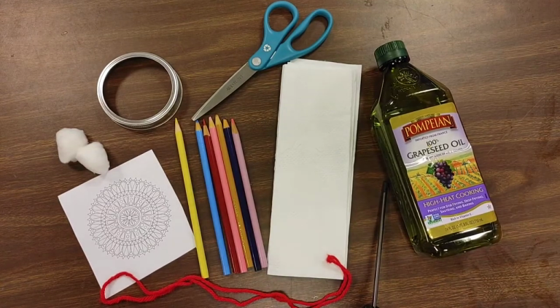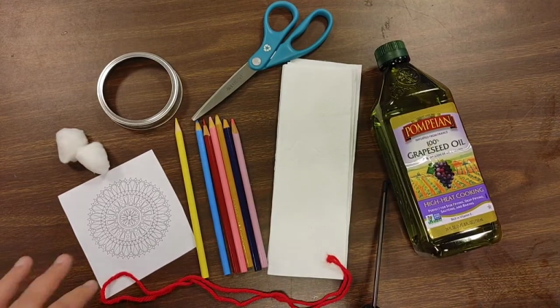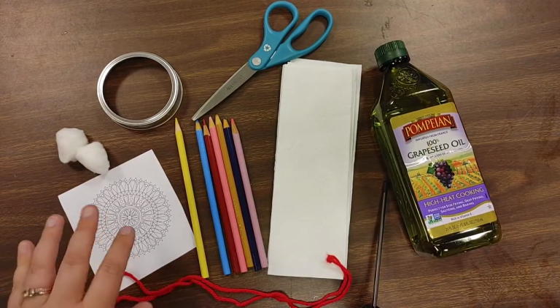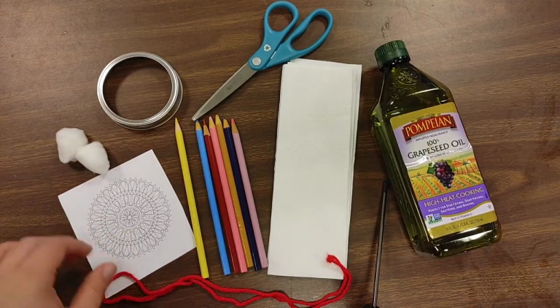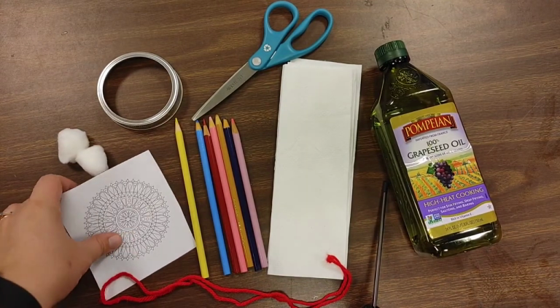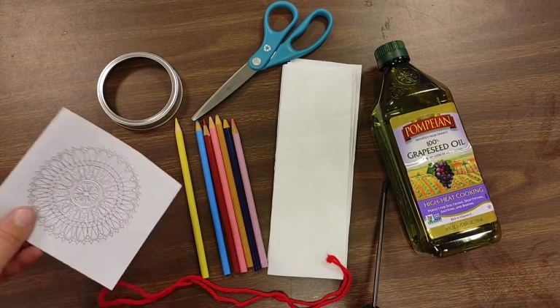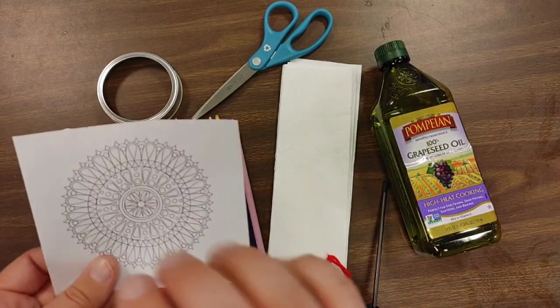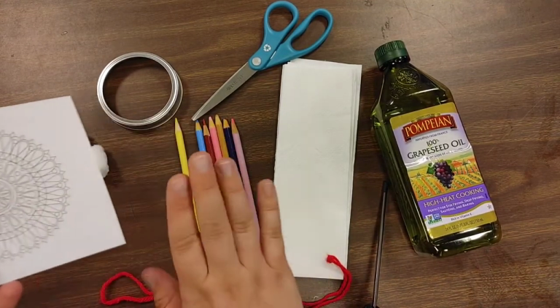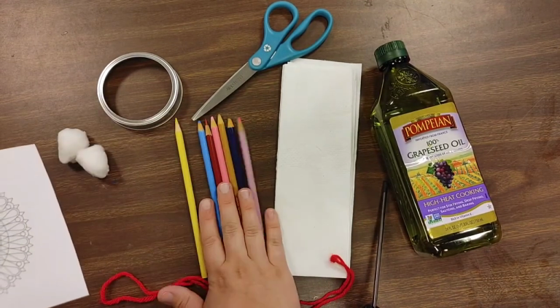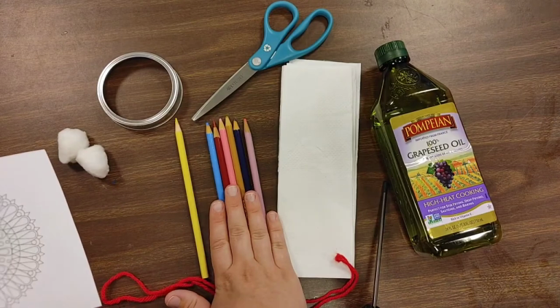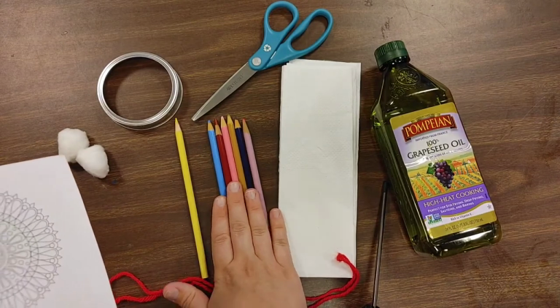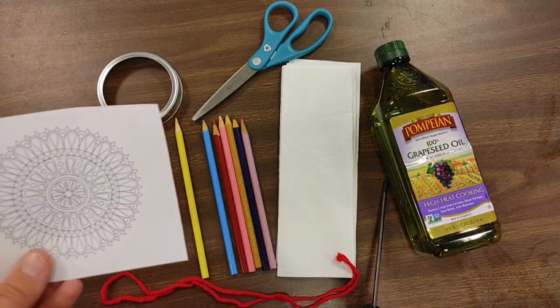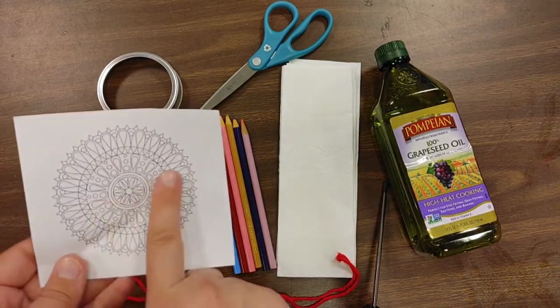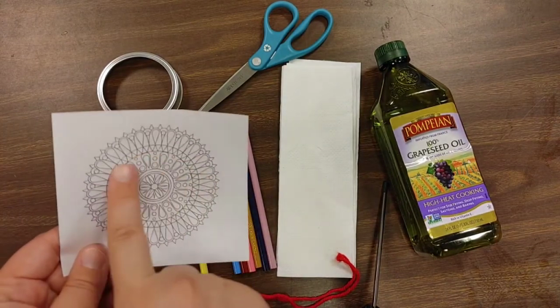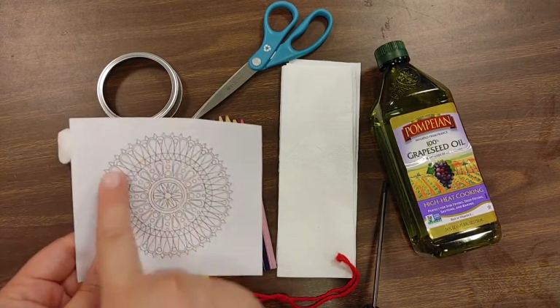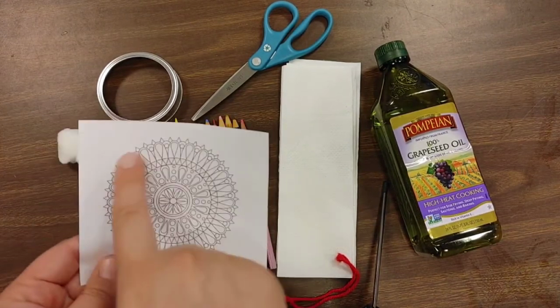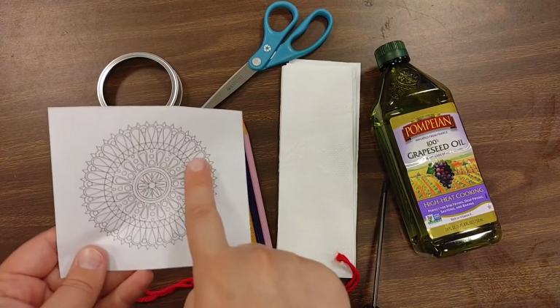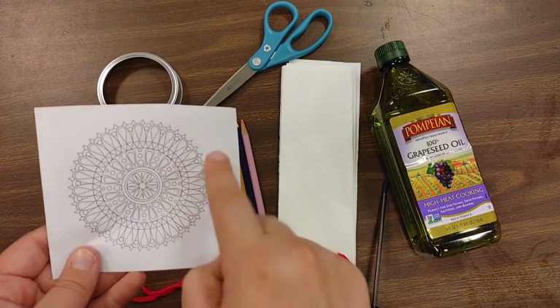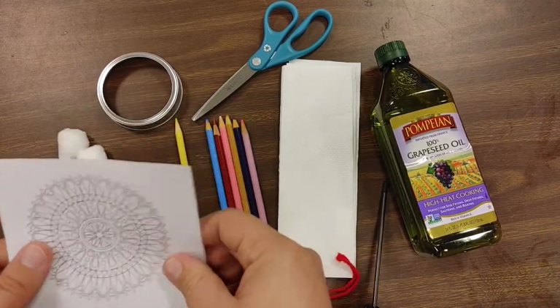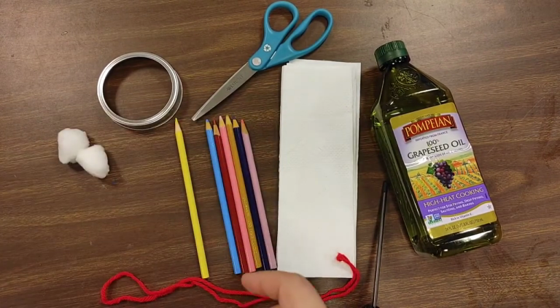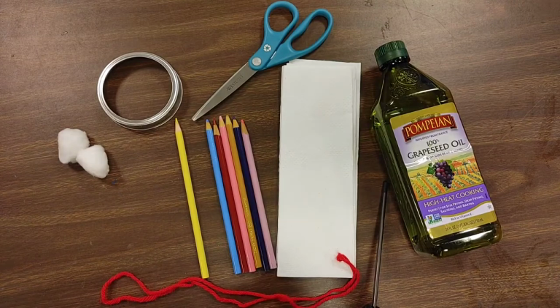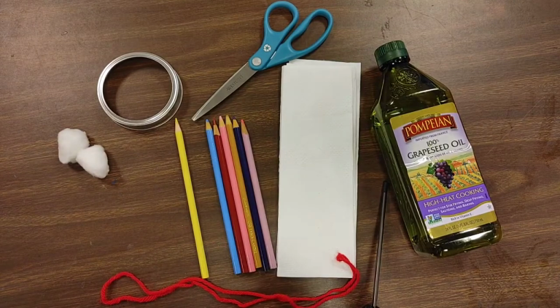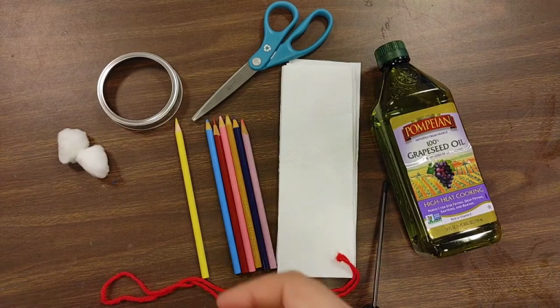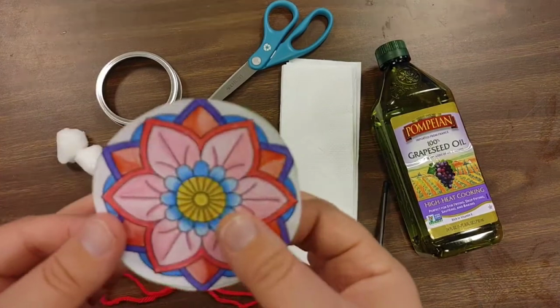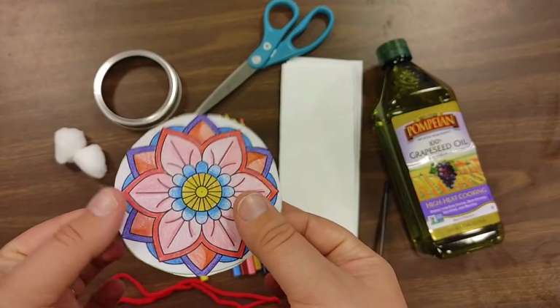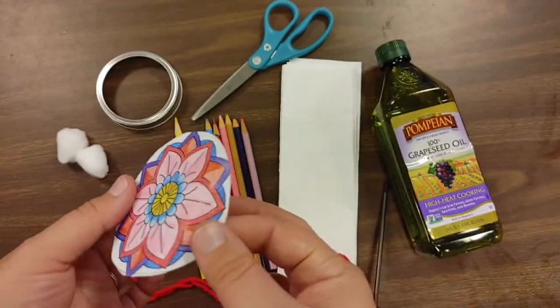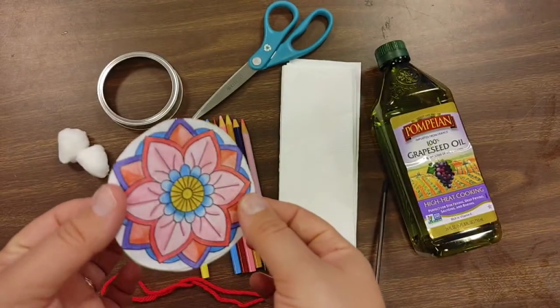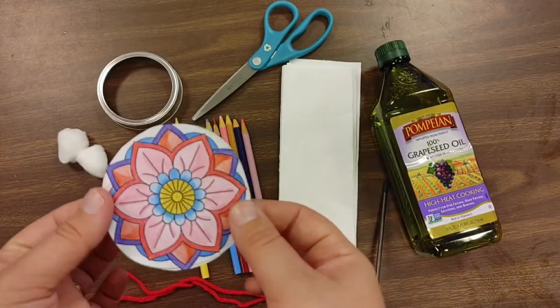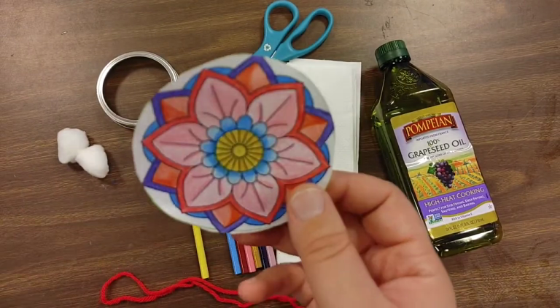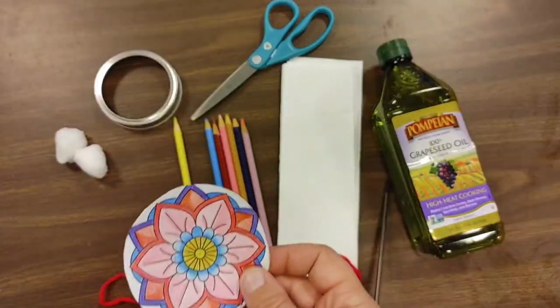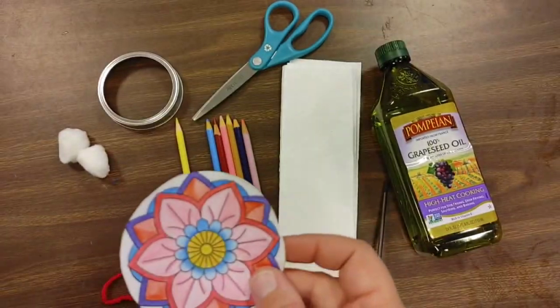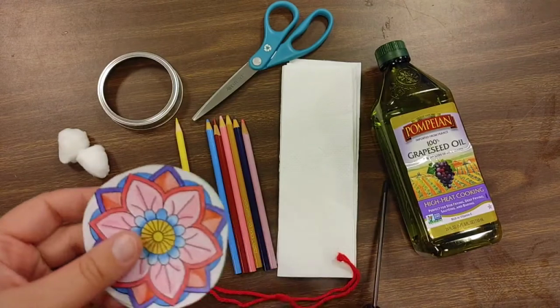The first thing we're going to do is use our colored pencils to color in our mandala. I have already done that just so I have one already made, because it takes a little bit of time to color these.